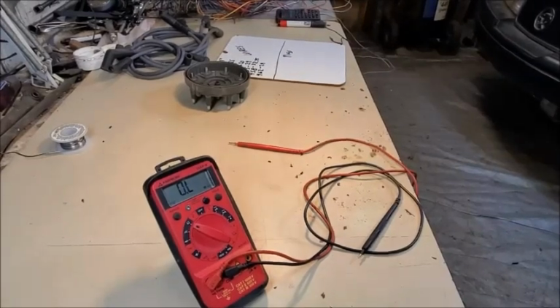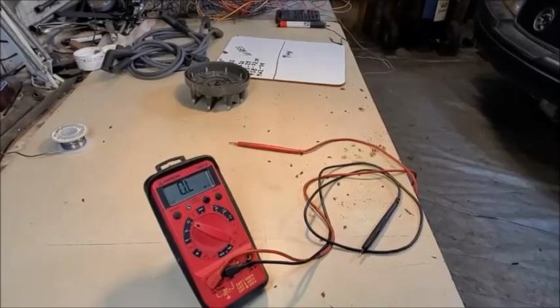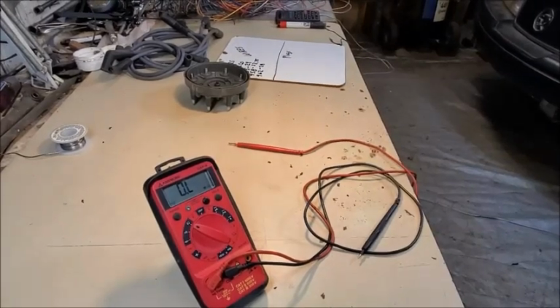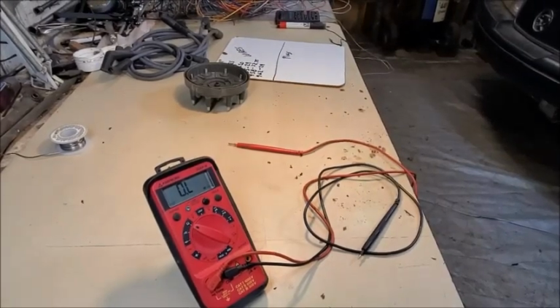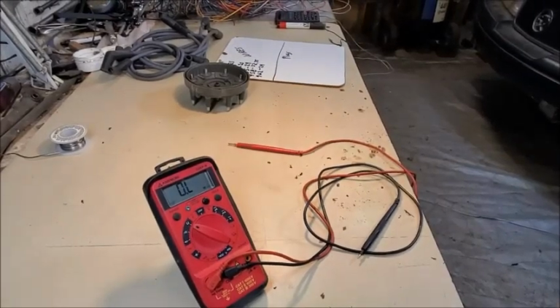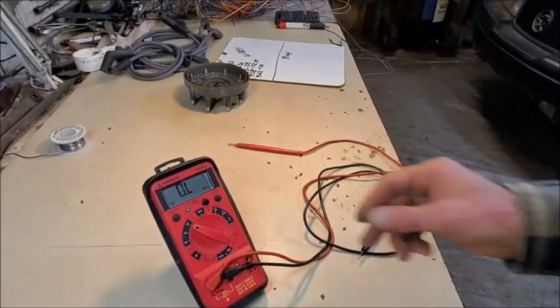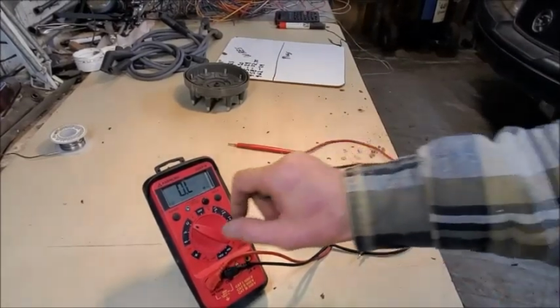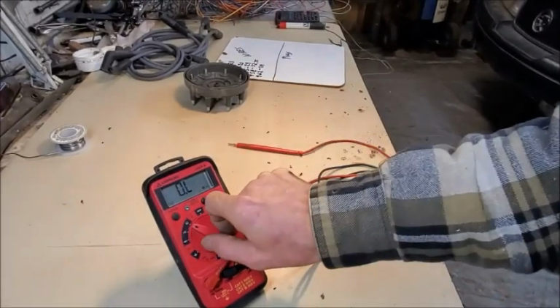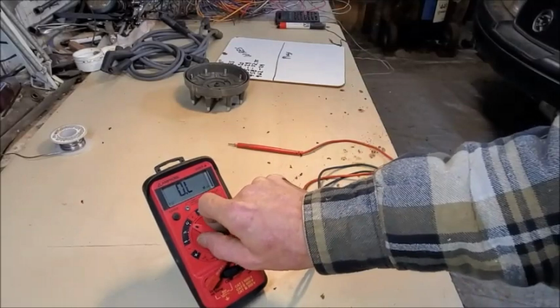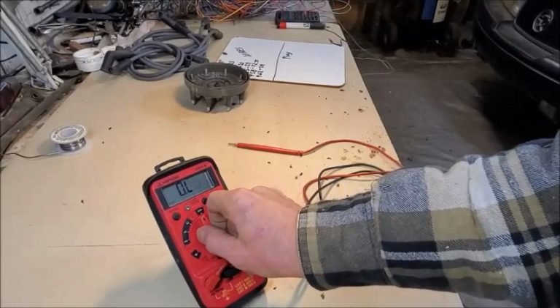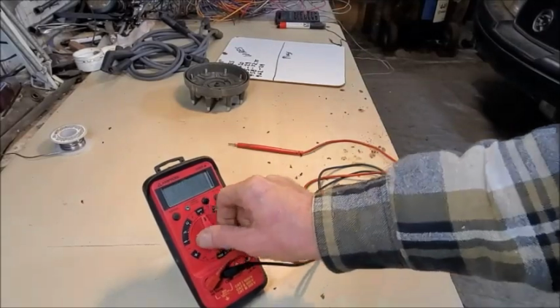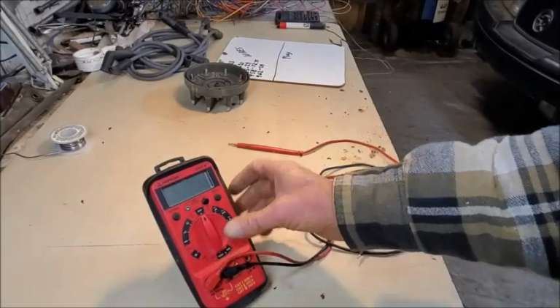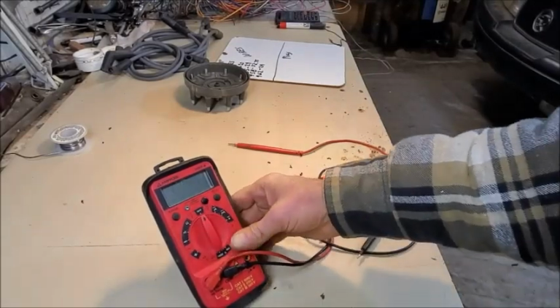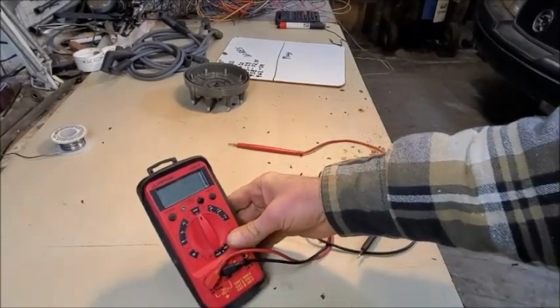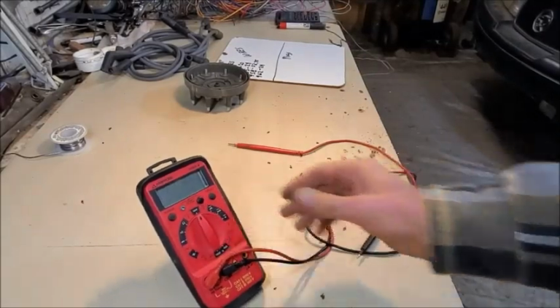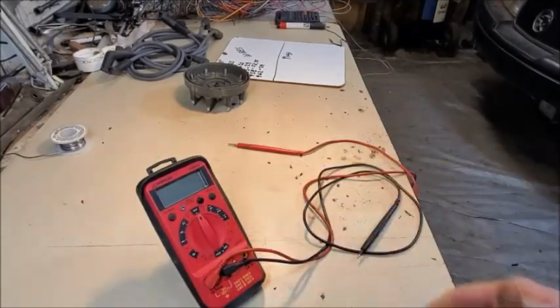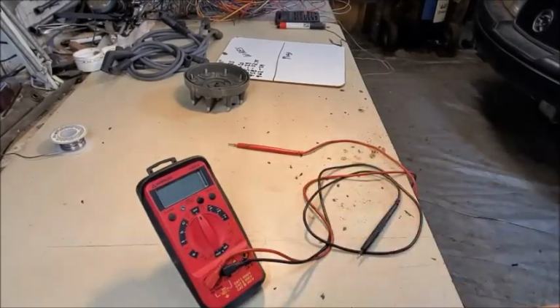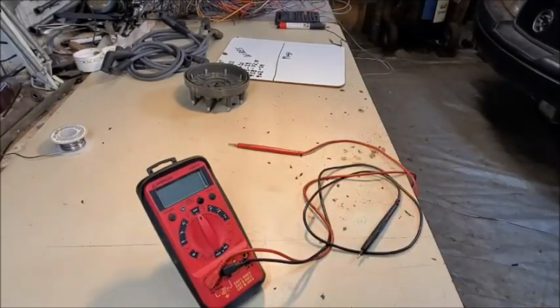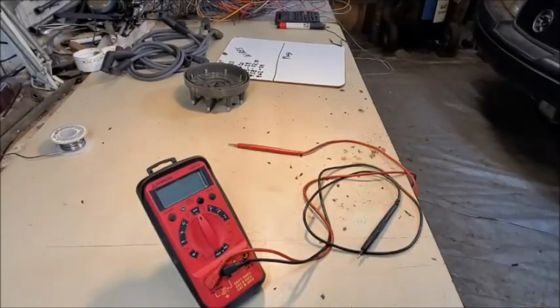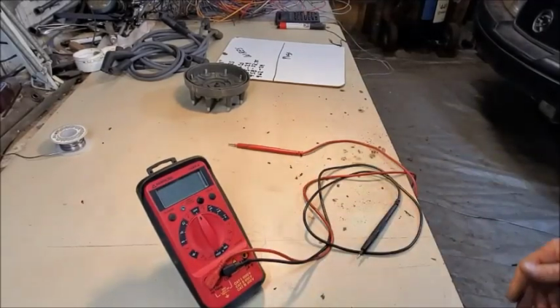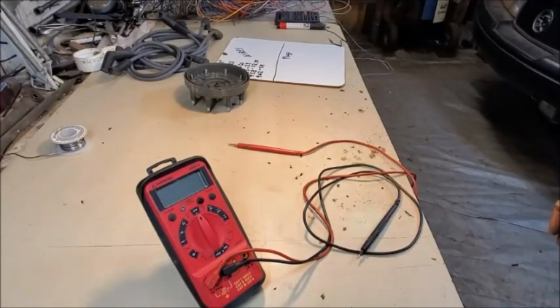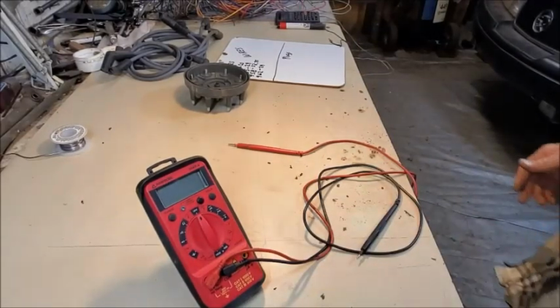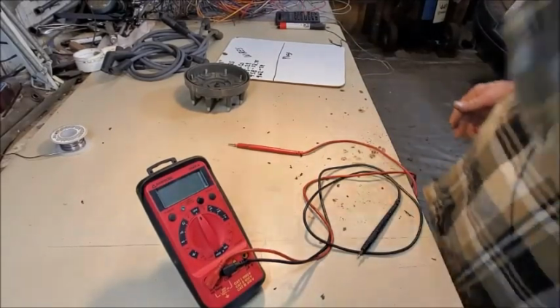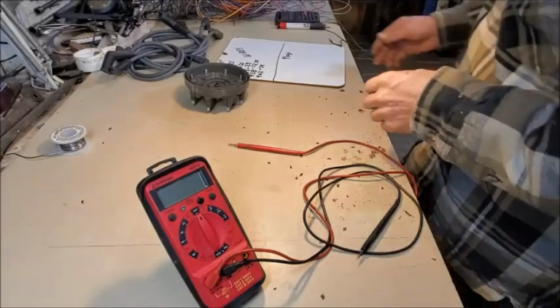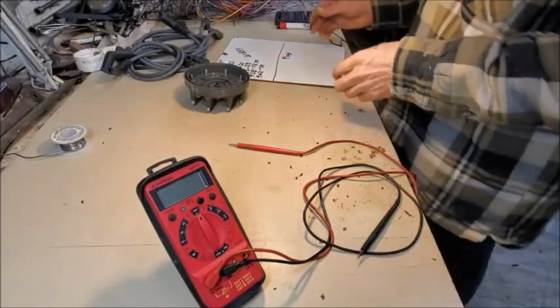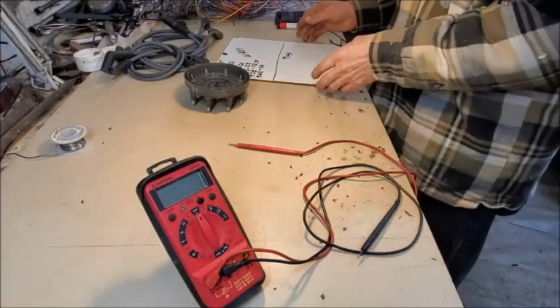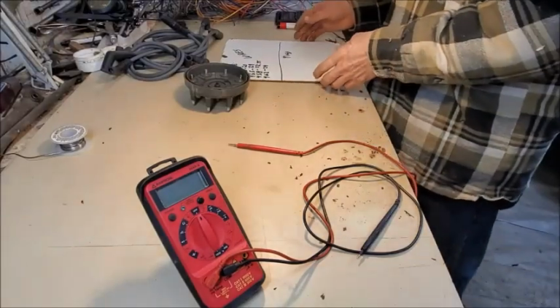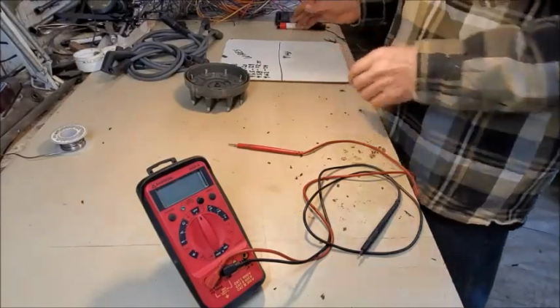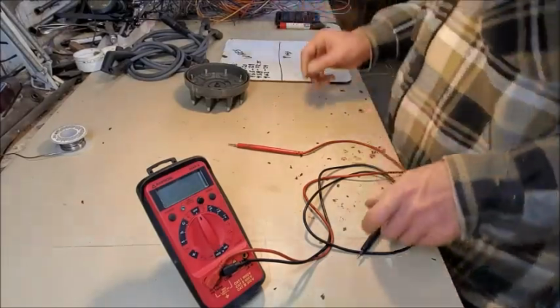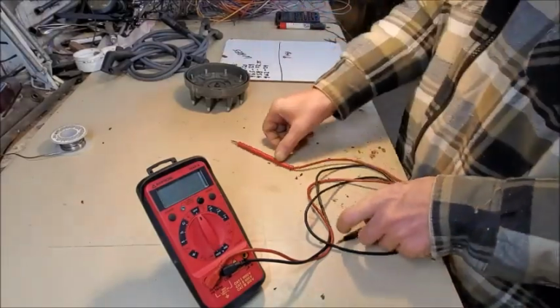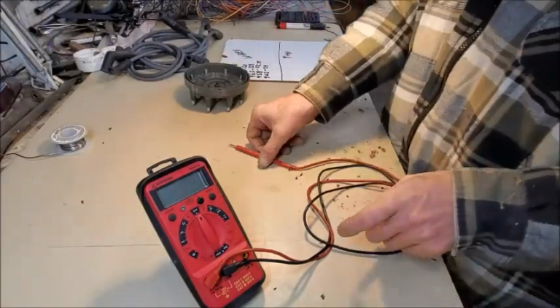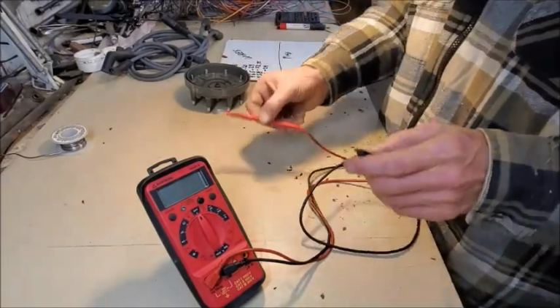Hello YouTube, iFixitAll here, Team iFixitAll. Today we are analyzing what you gain from doing a tune-up.